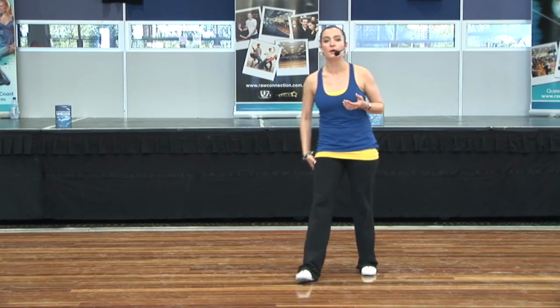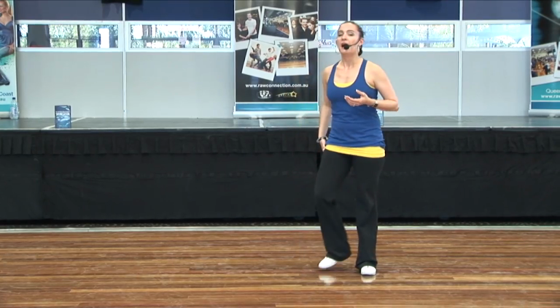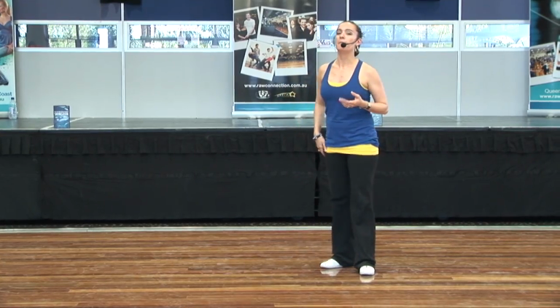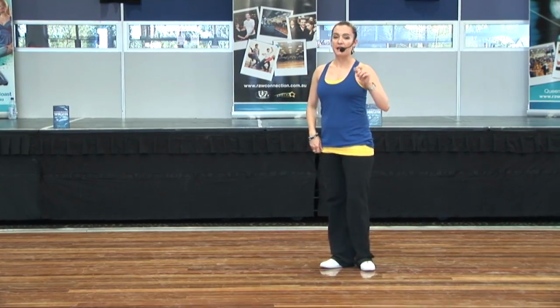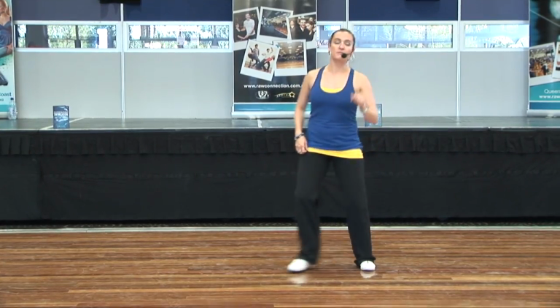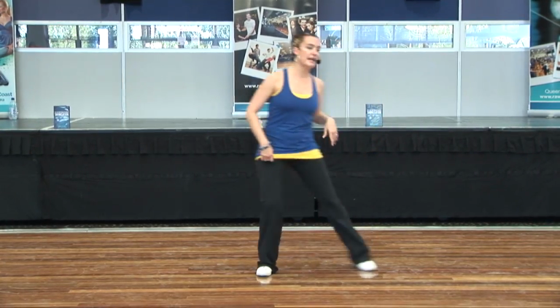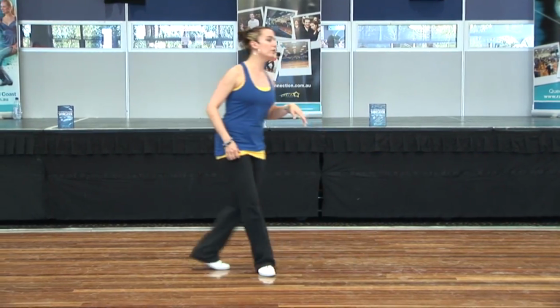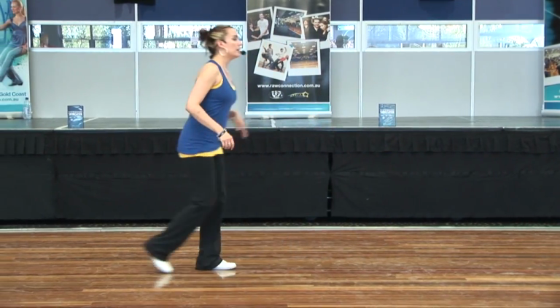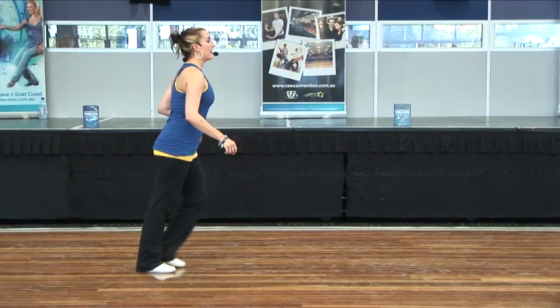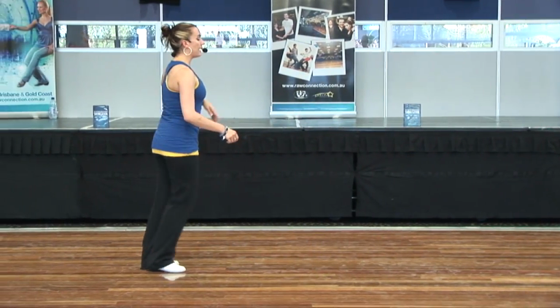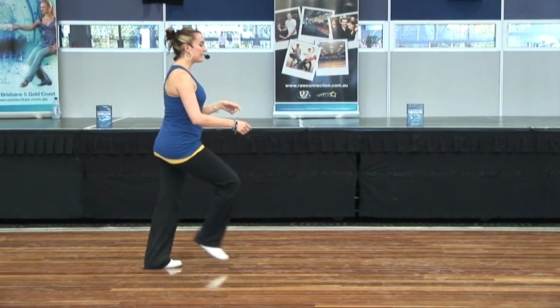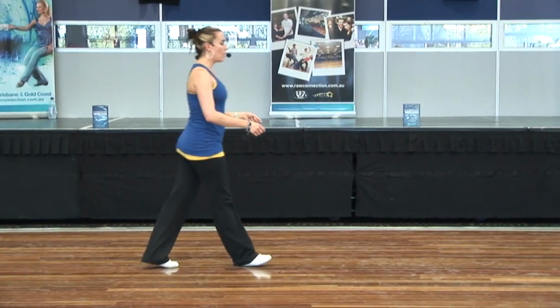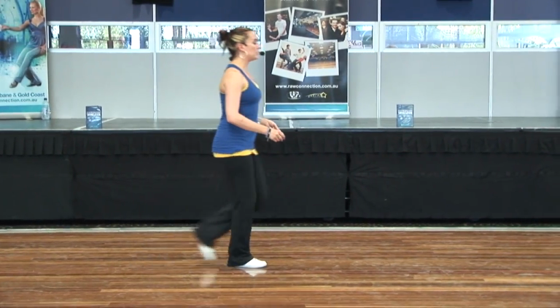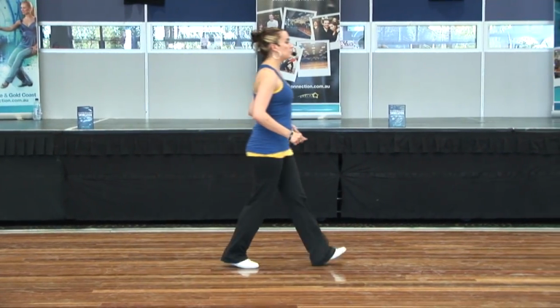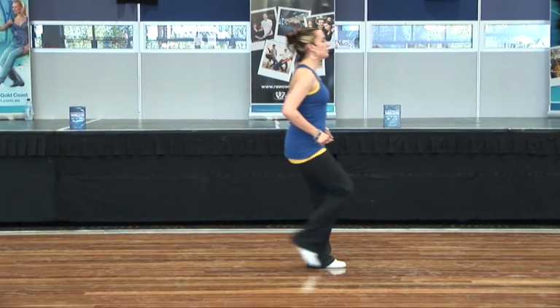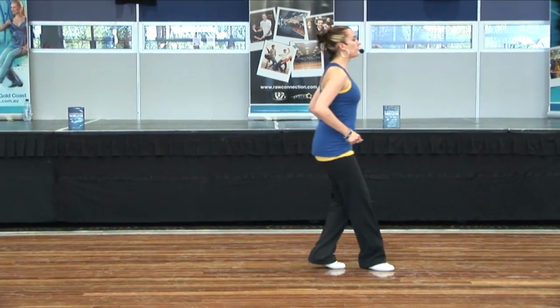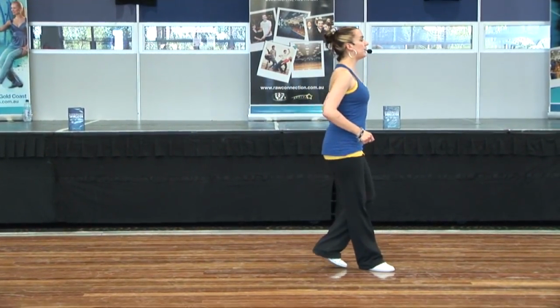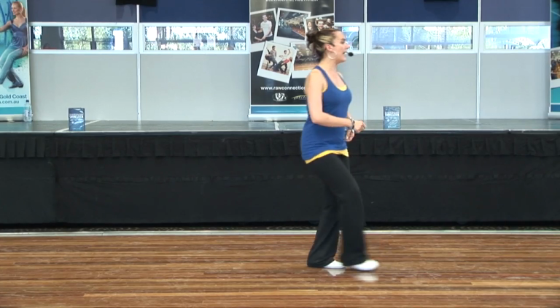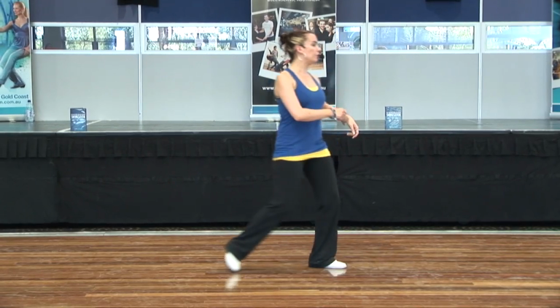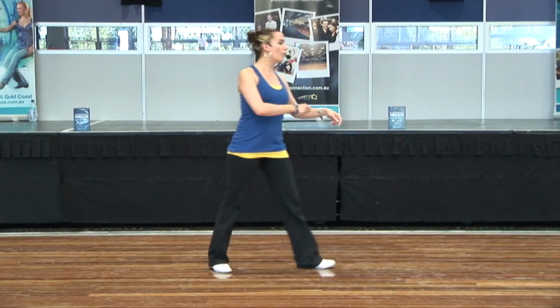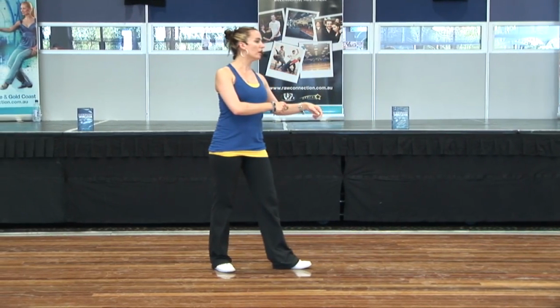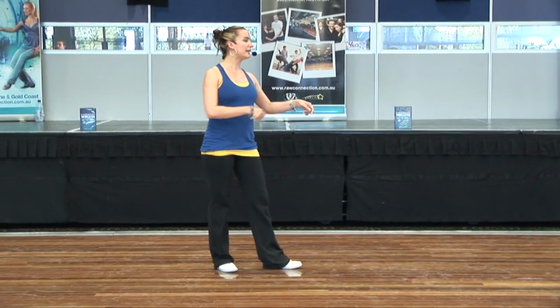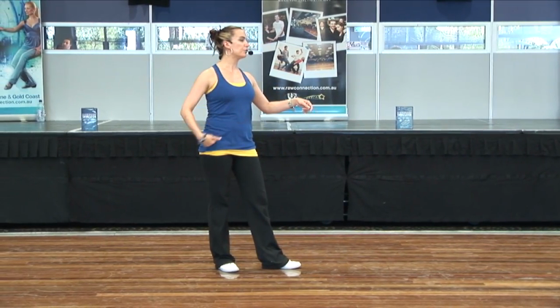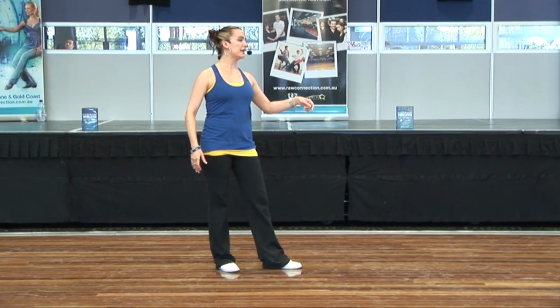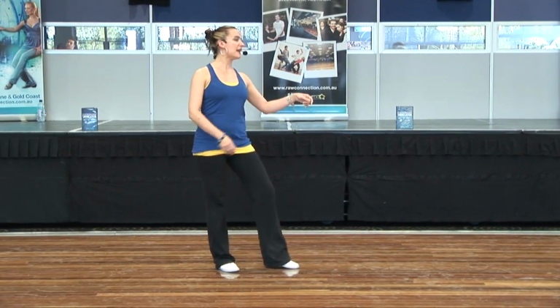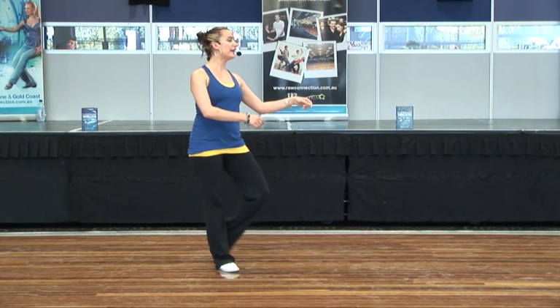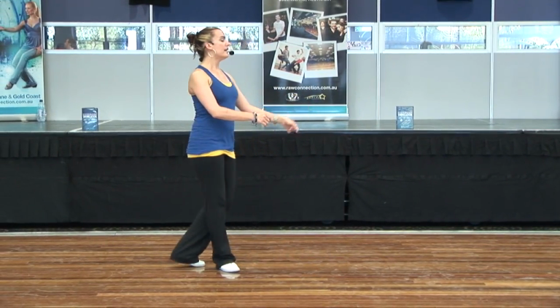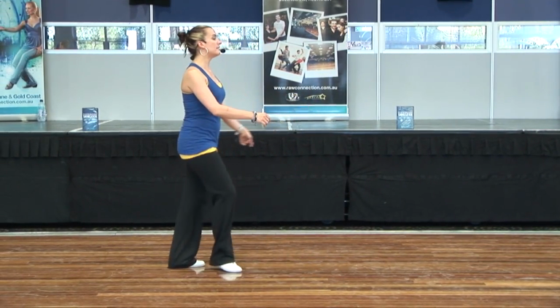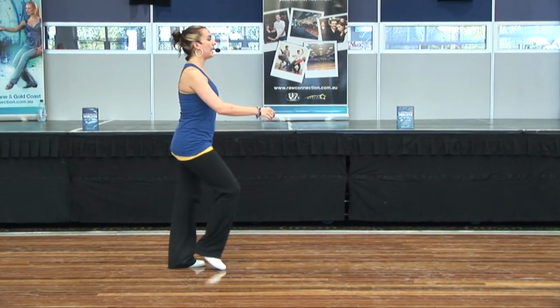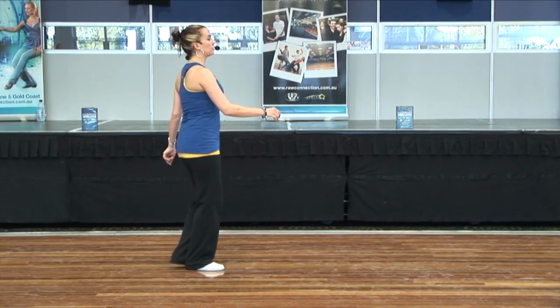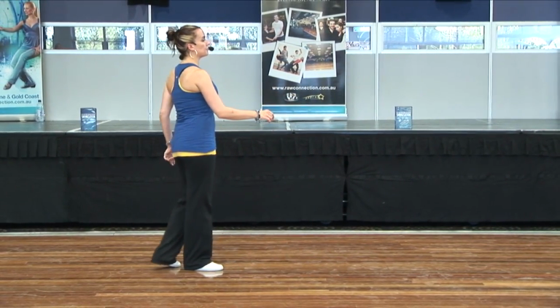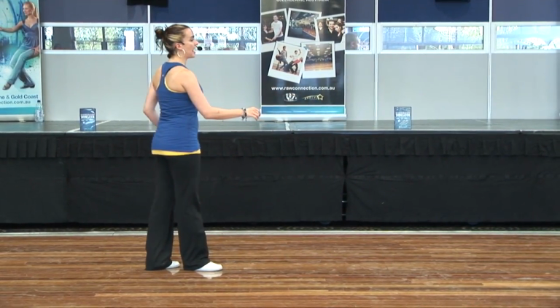So again, from this angle, we have your basic: one, two, three, back on four — again through the right side — and then anchor step.